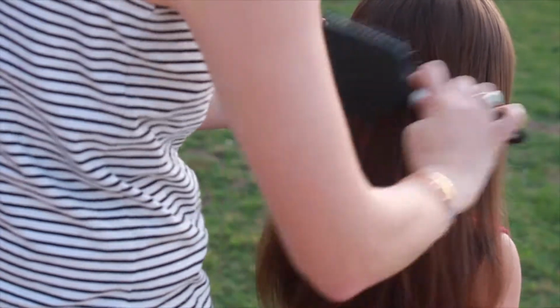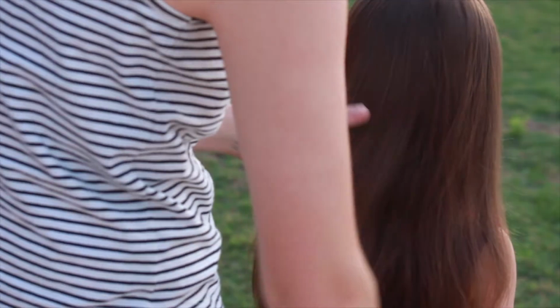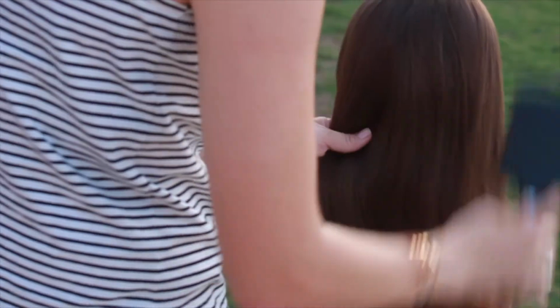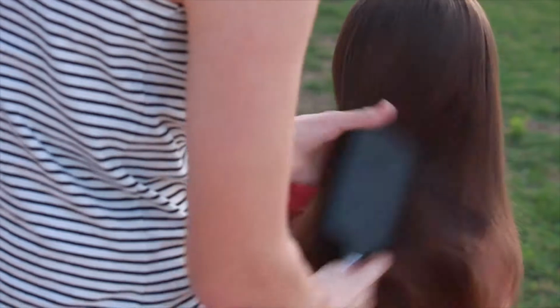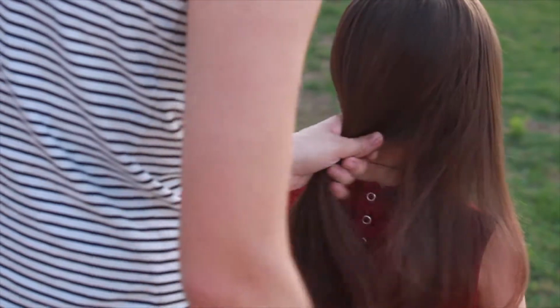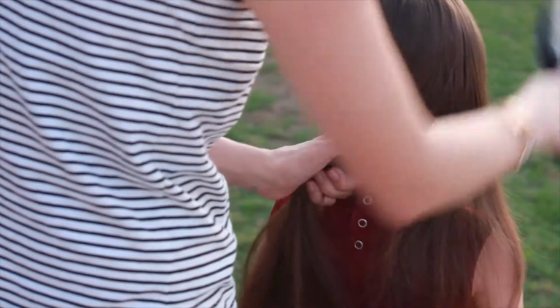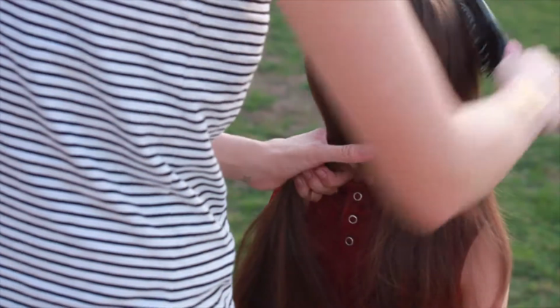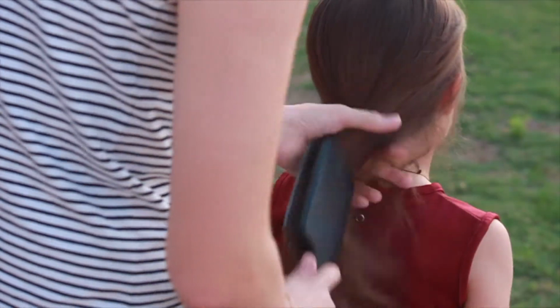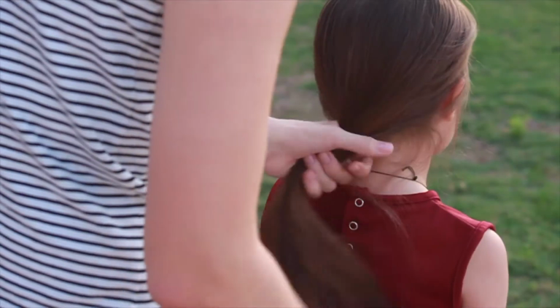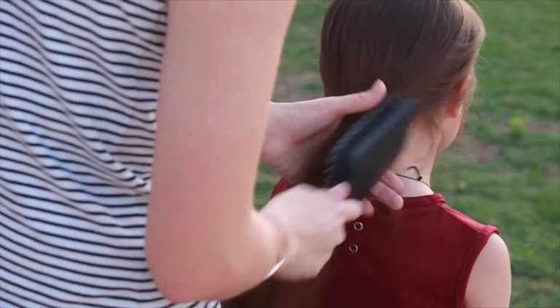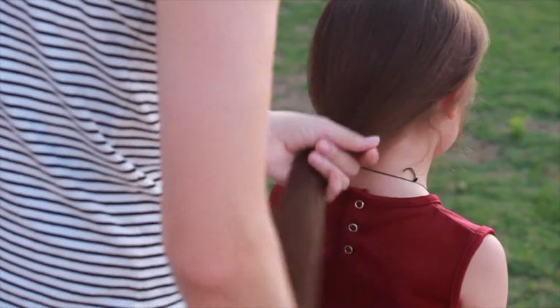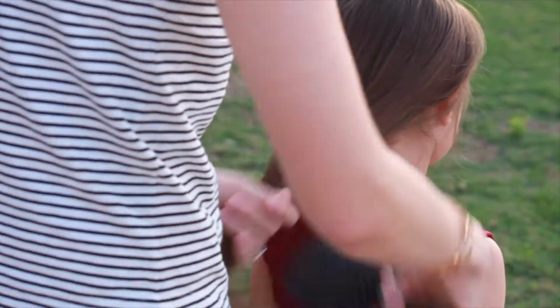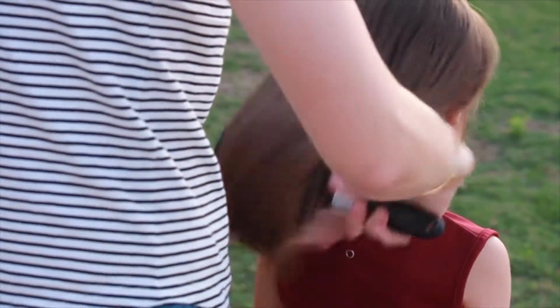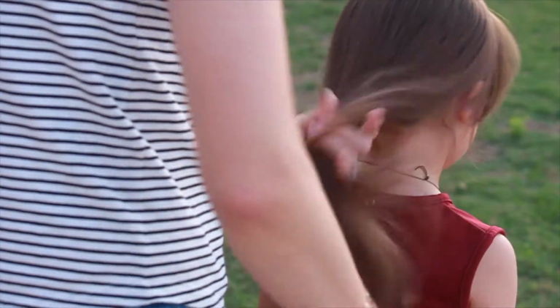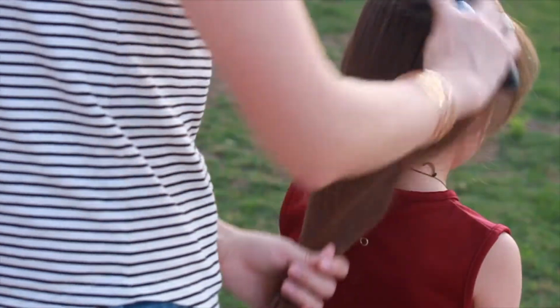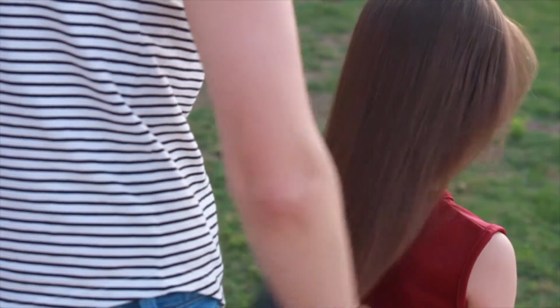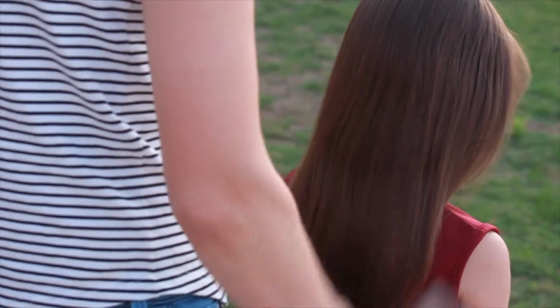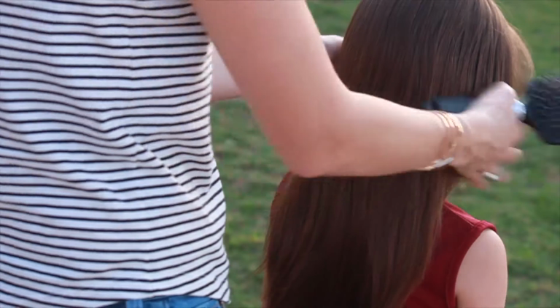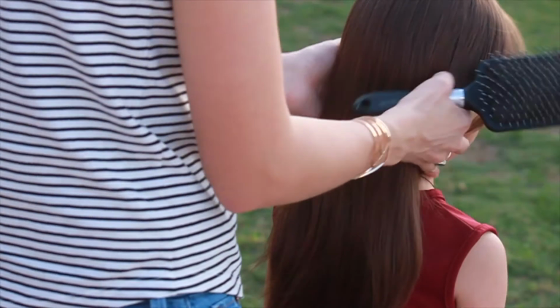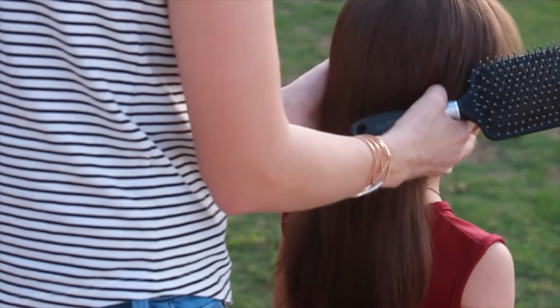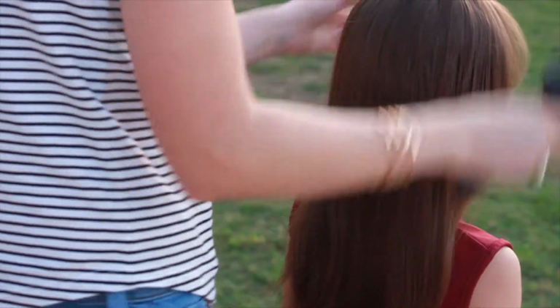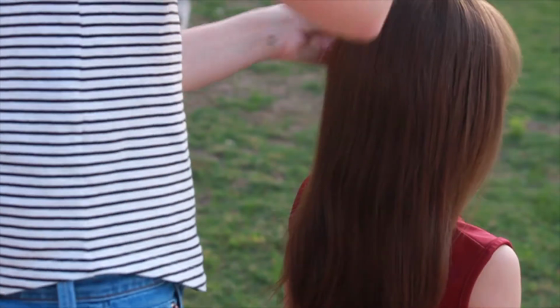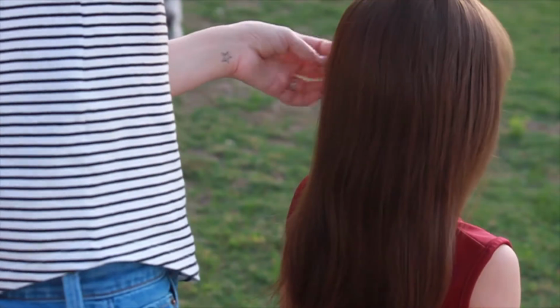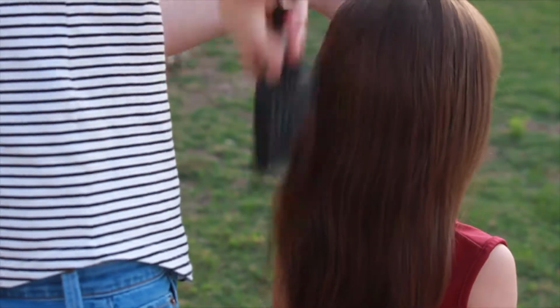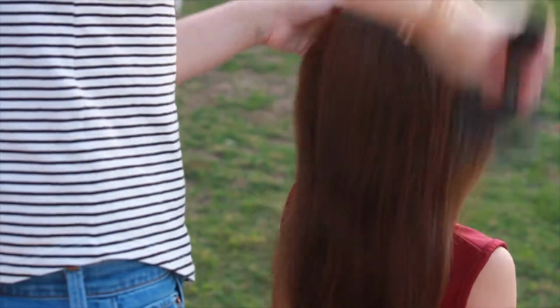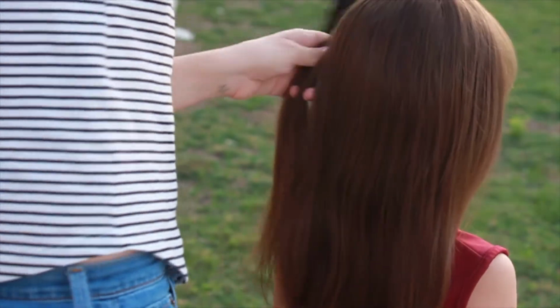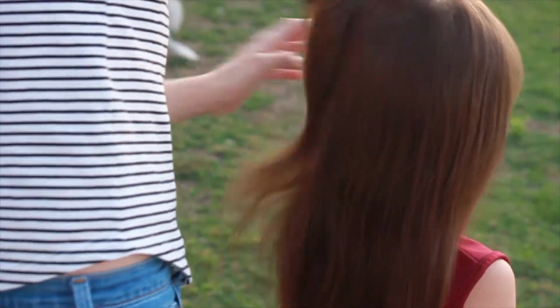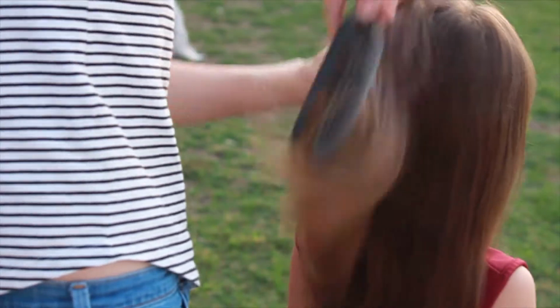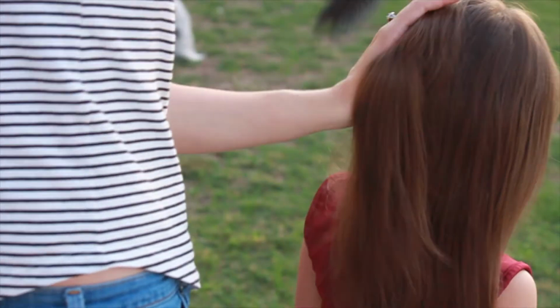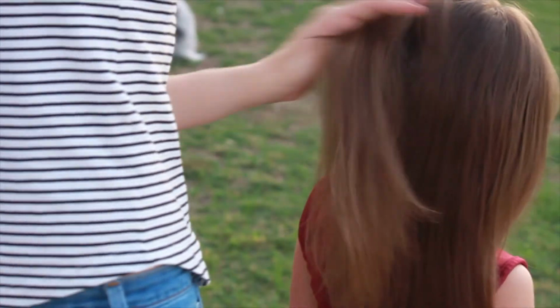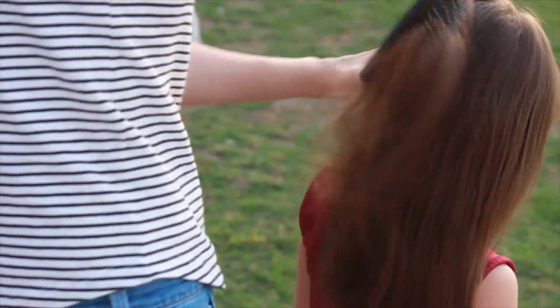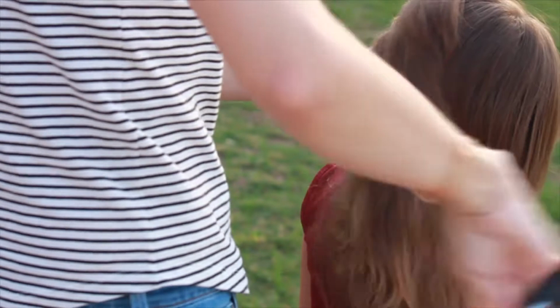It's very easy to do and you can either do this in a ponytail, a high ponytail, or you can do it in a low ponytail and you just don't put the first rubber band at the nape of the neck.